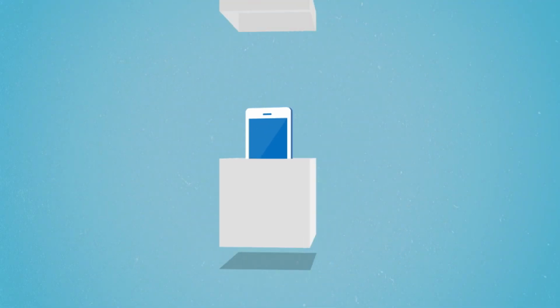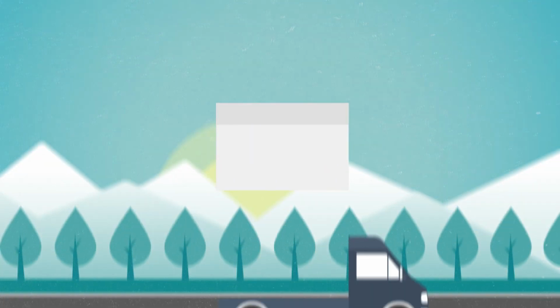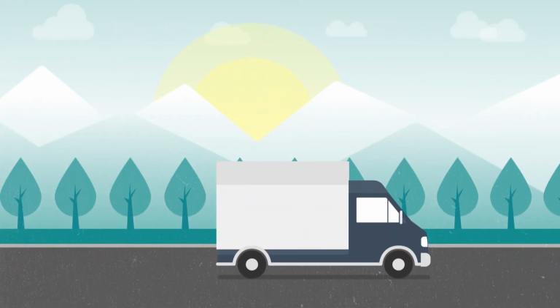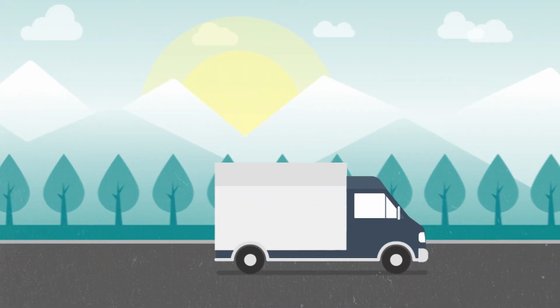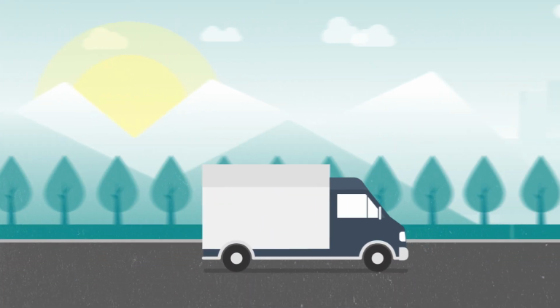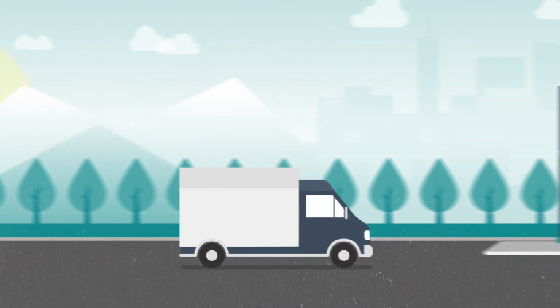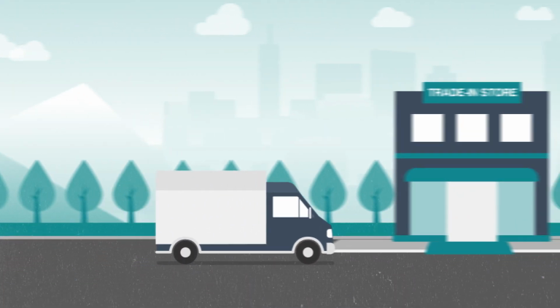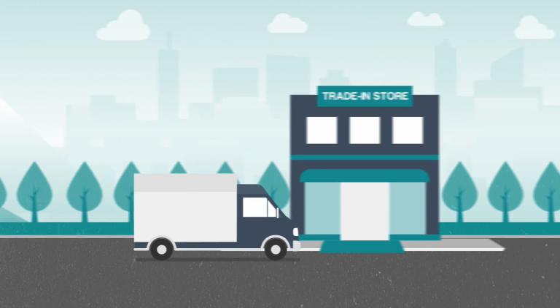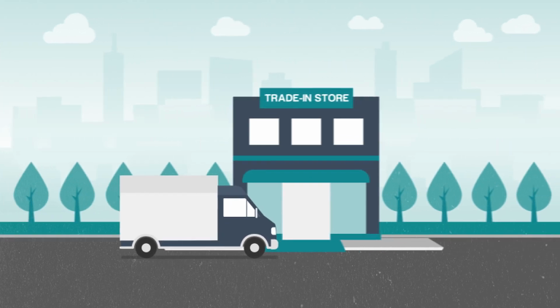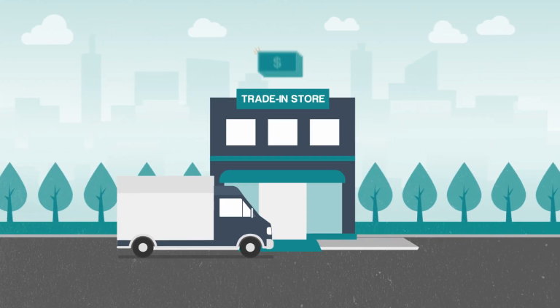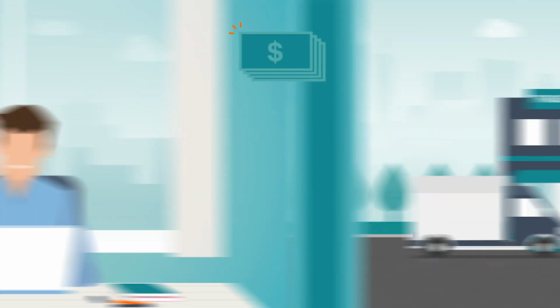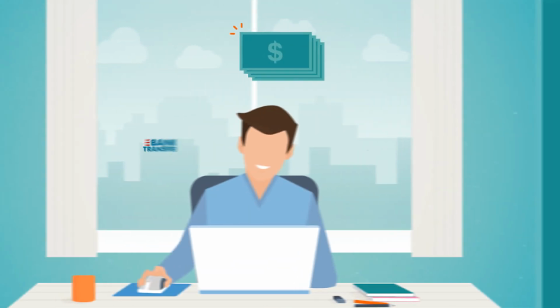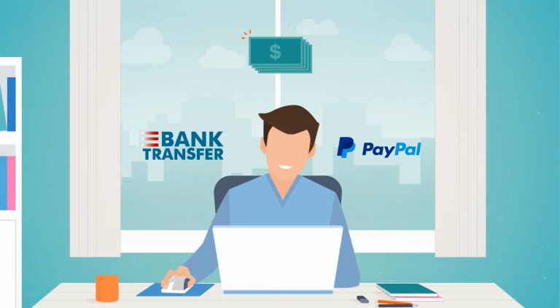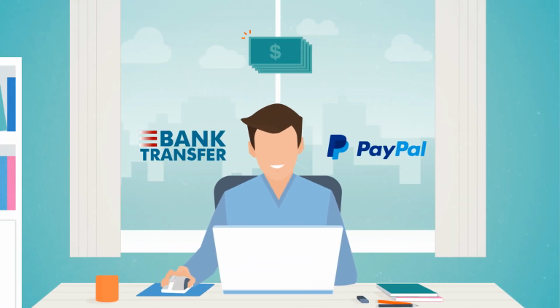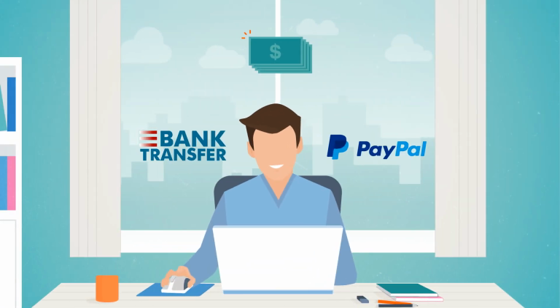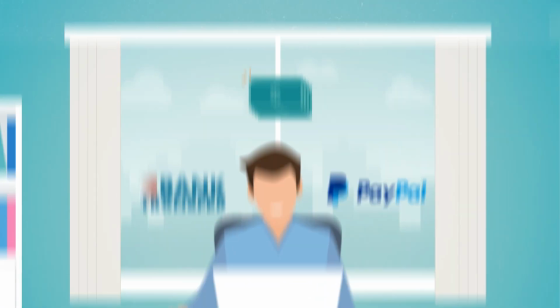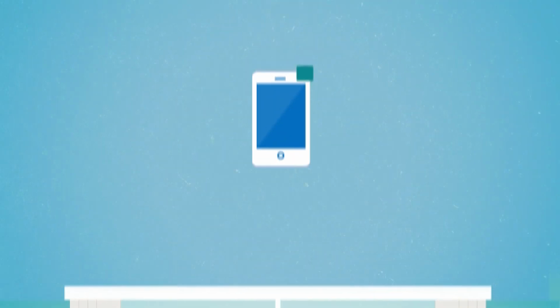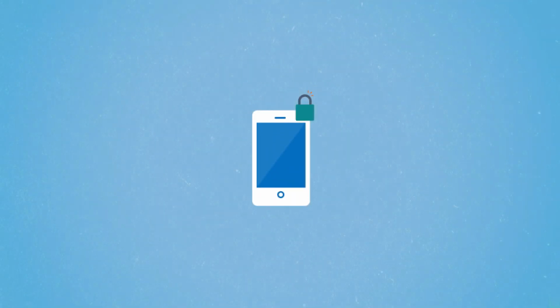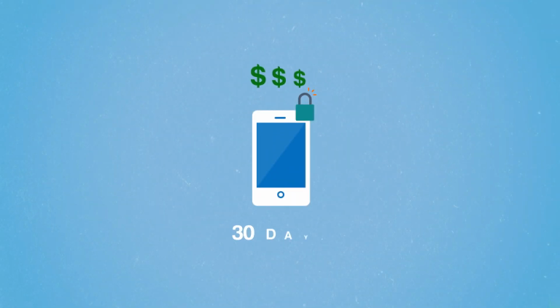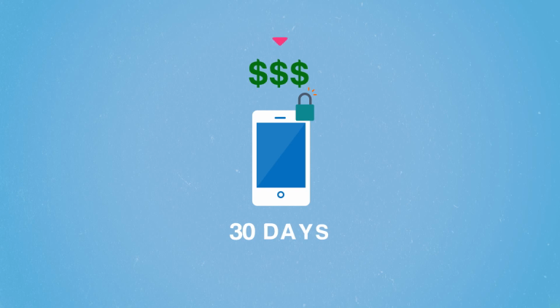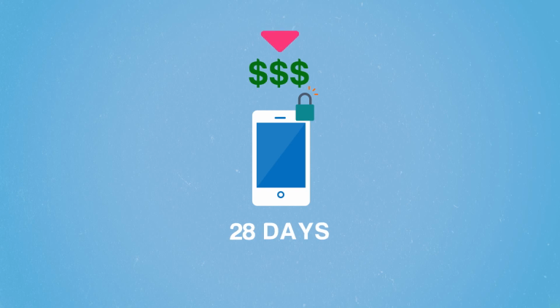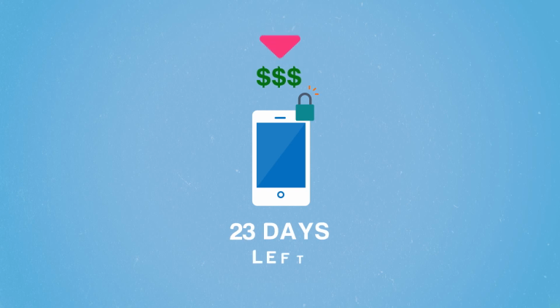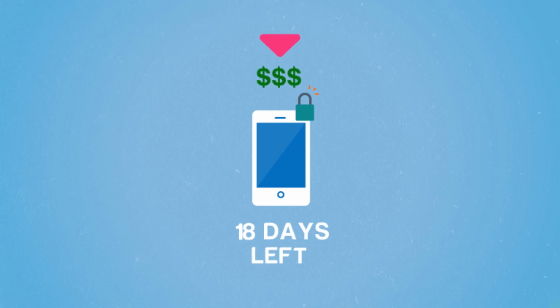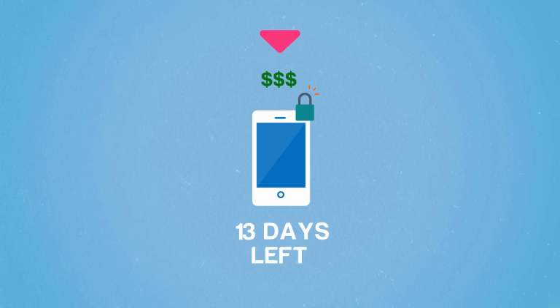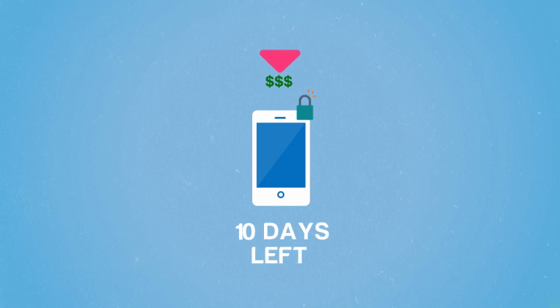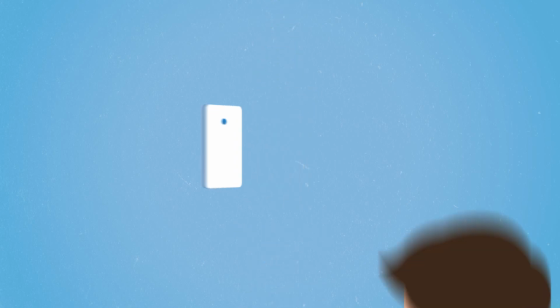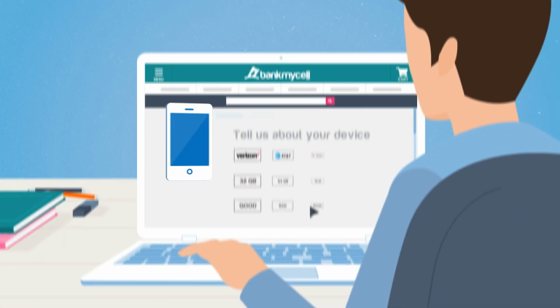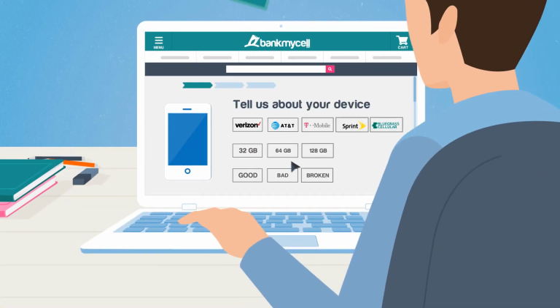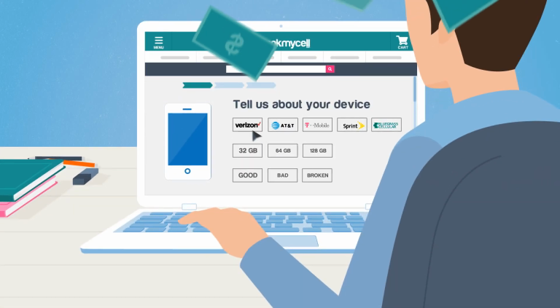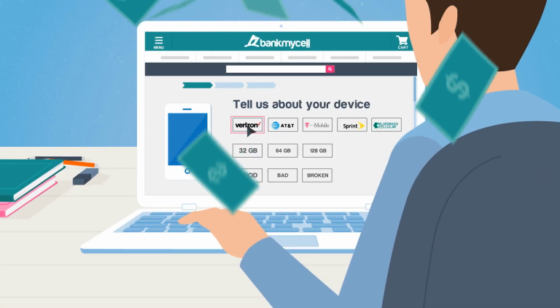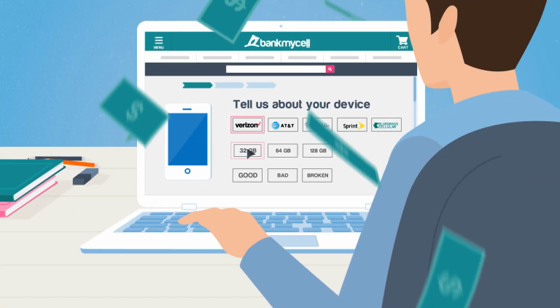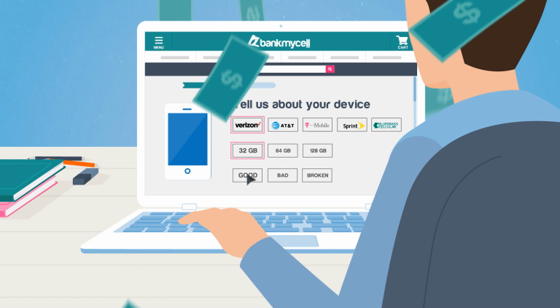Simply send your items and get money directly into your bank or PayPal account on the very same day the buyer checks them. Quotes are locked for up to 30 days, and these prices drop every day. So the quicker you register your sale, the richer you get.